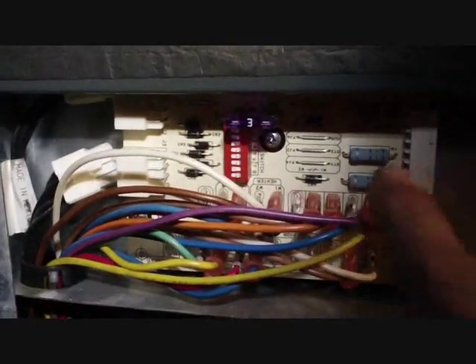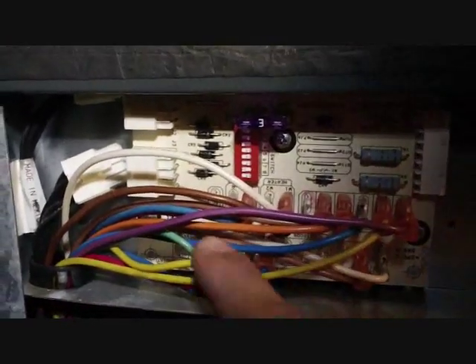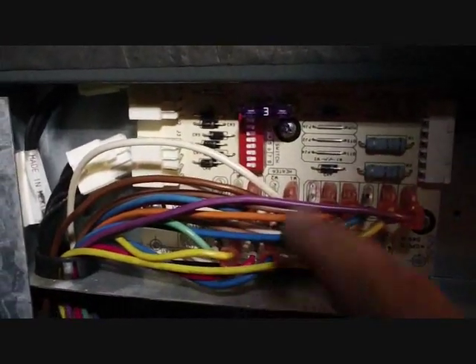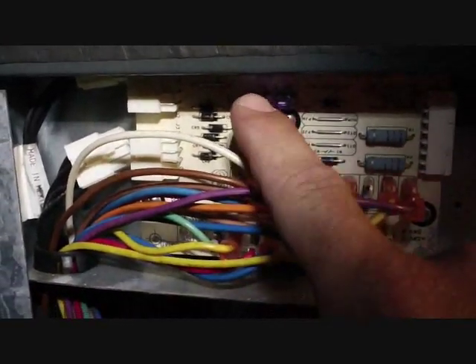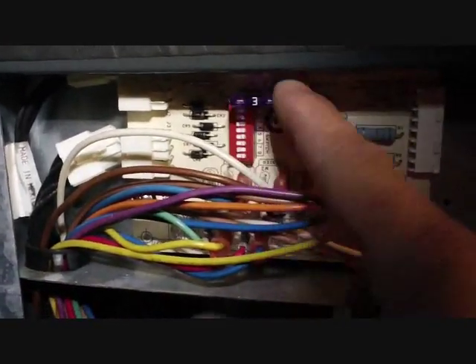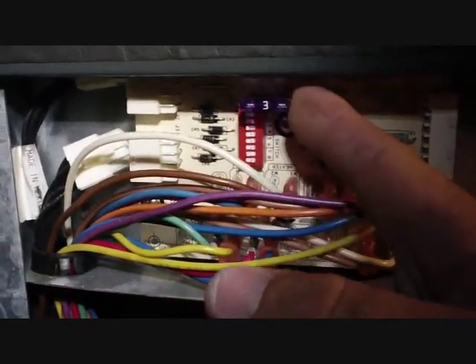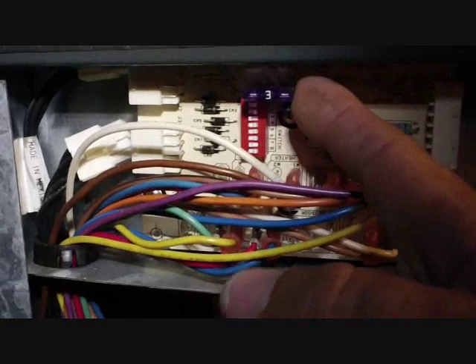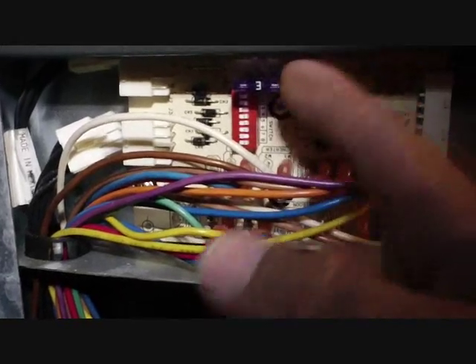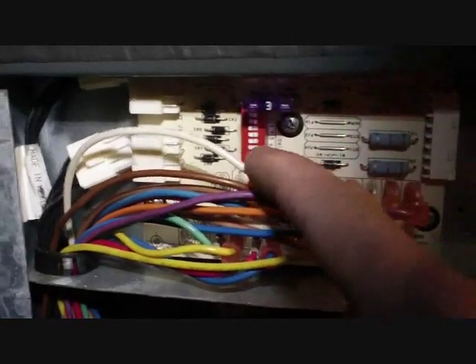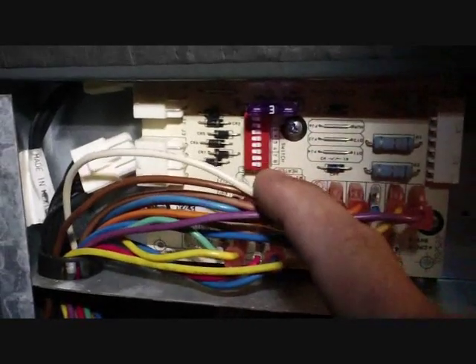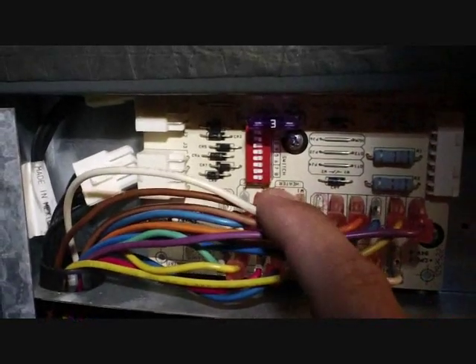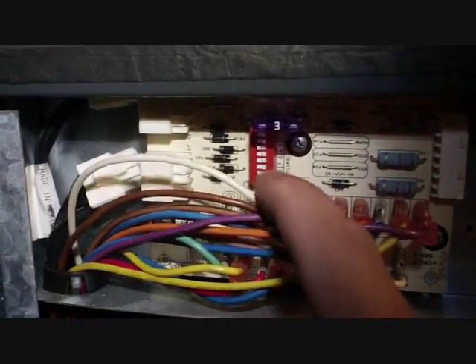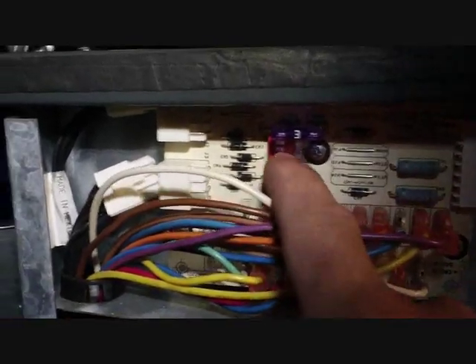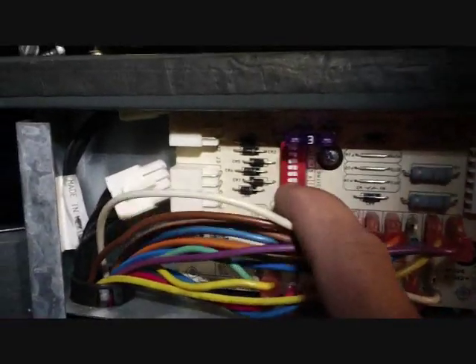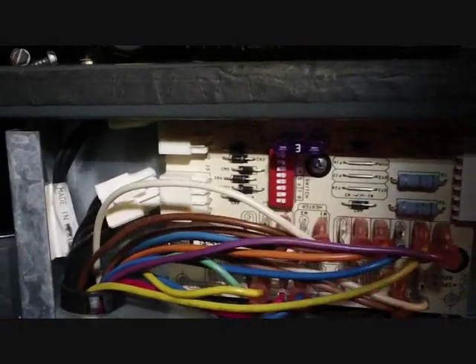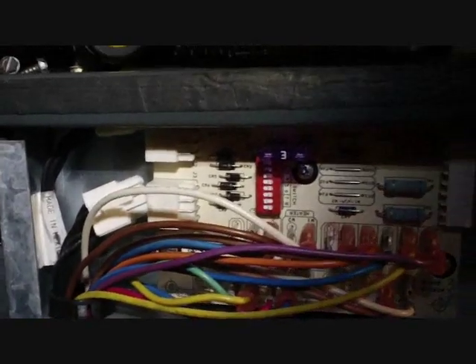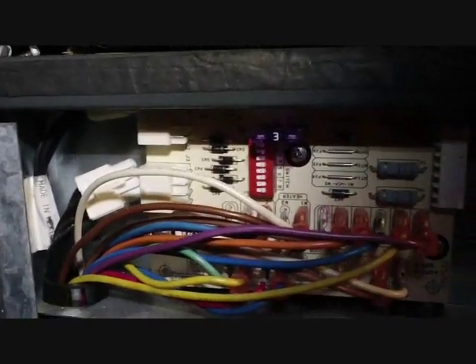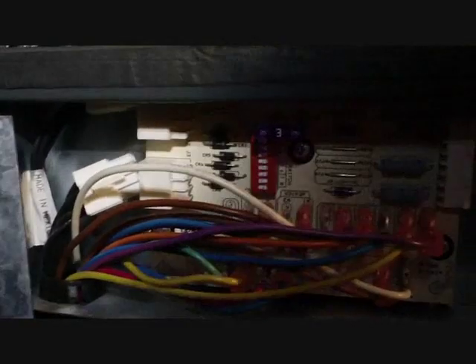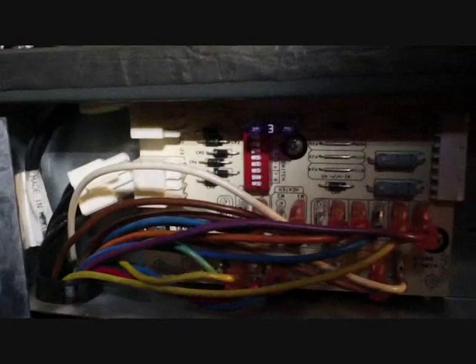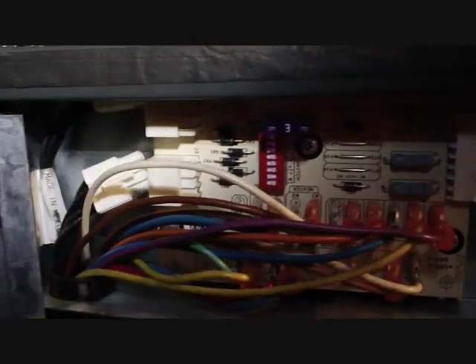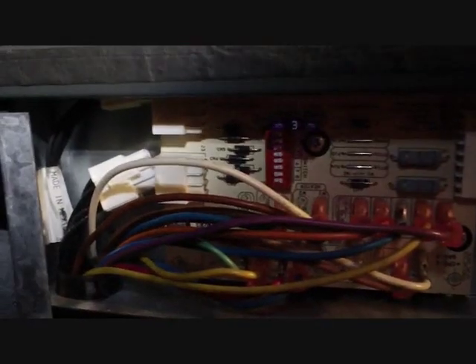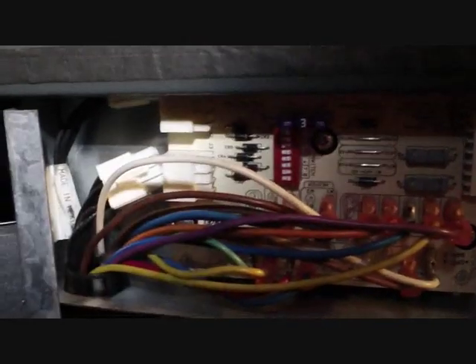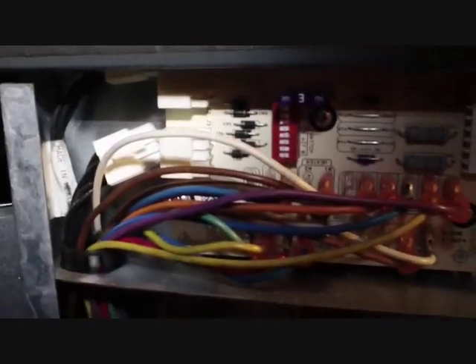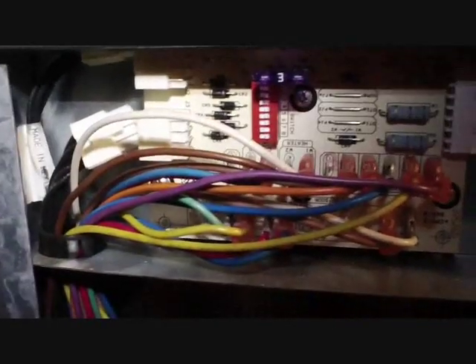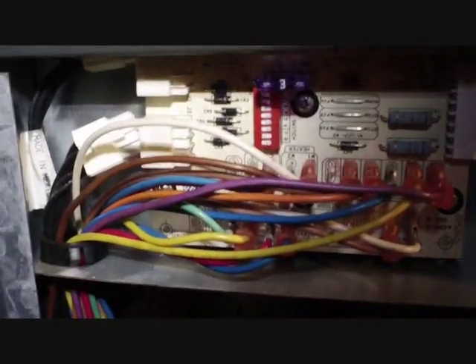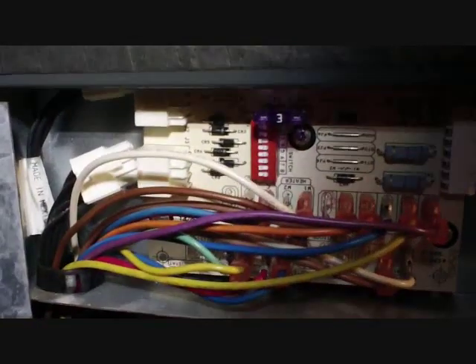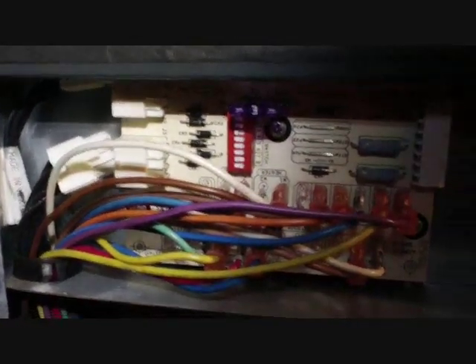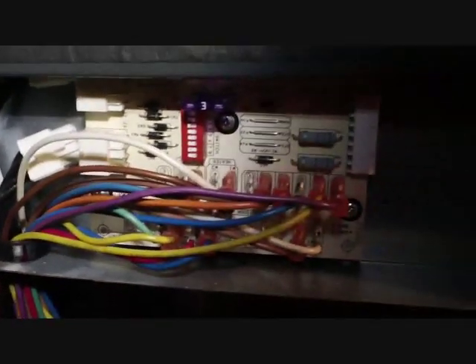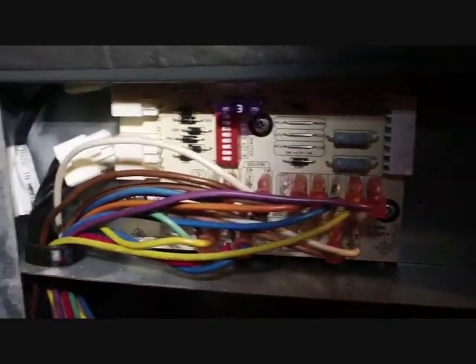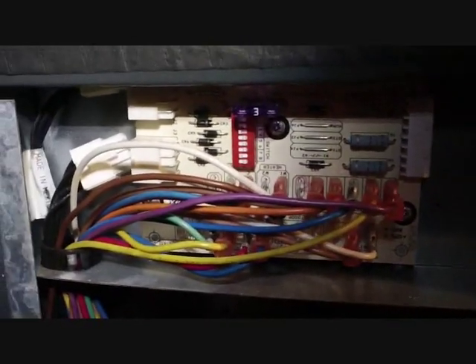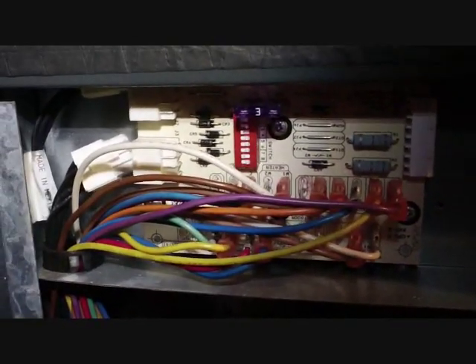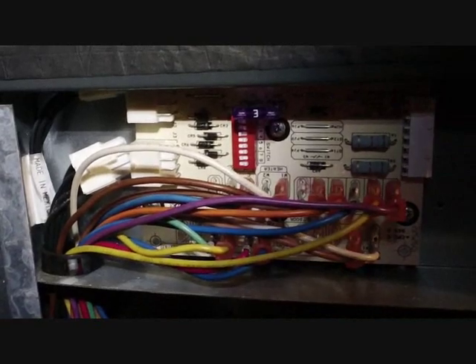There's all the connectors and the fuse up top — in case there's a short in the low voltage circuit — and the dip switches where you set the tonnage and CFM for the outdoor unit. I'm going to go ahead and switch this out and then we're going to take a look downstairs and I'll show you what happened.